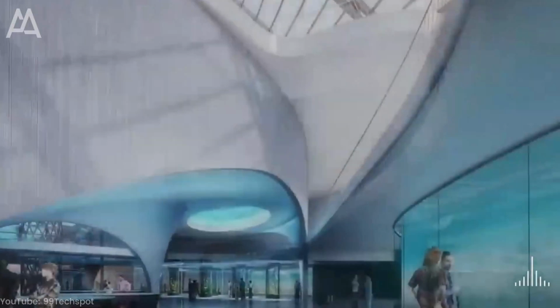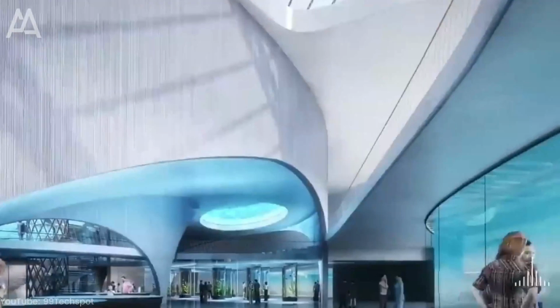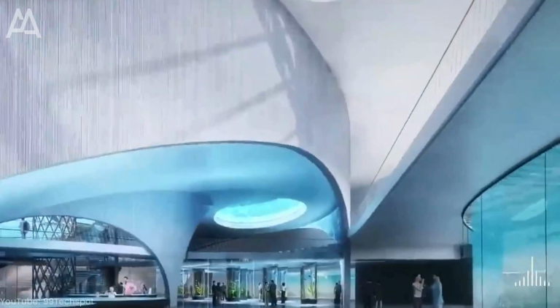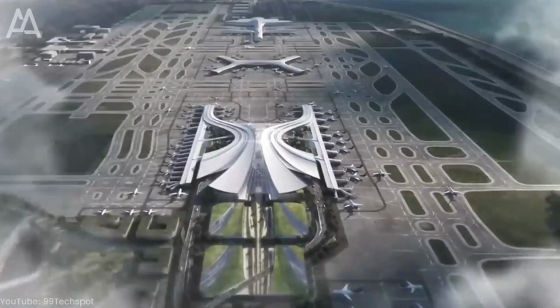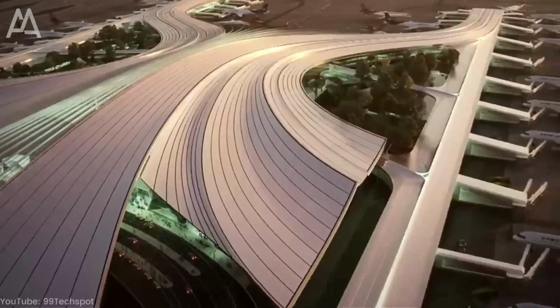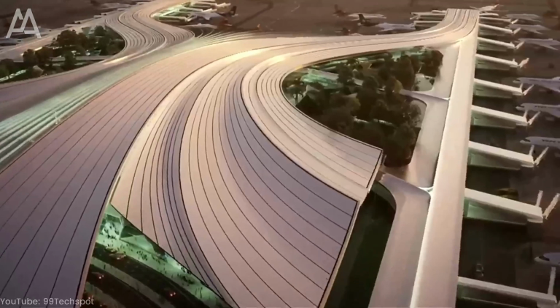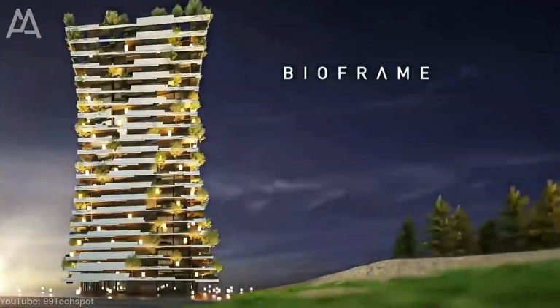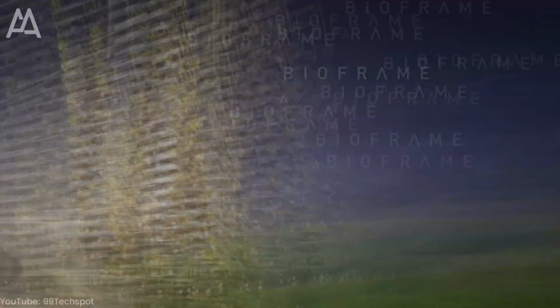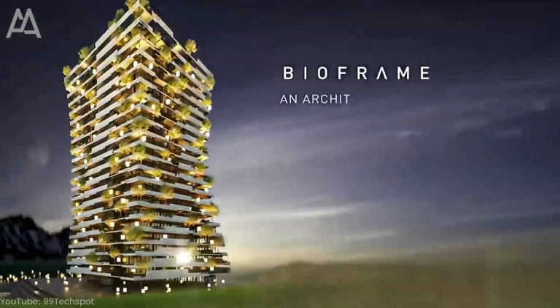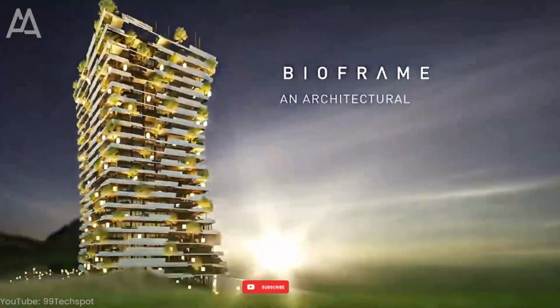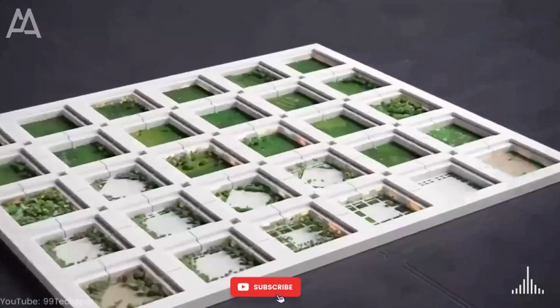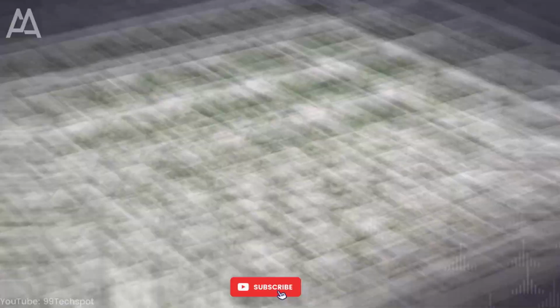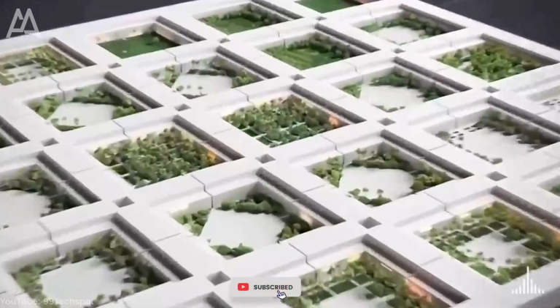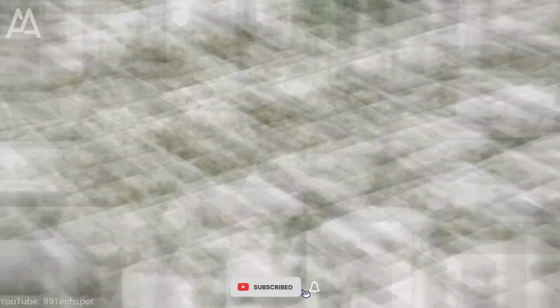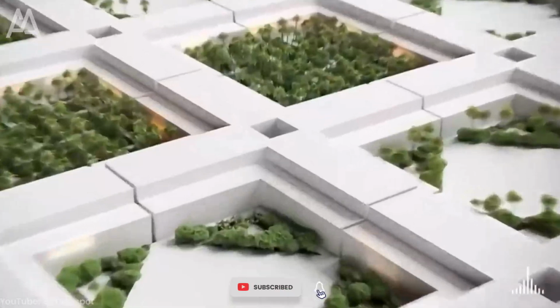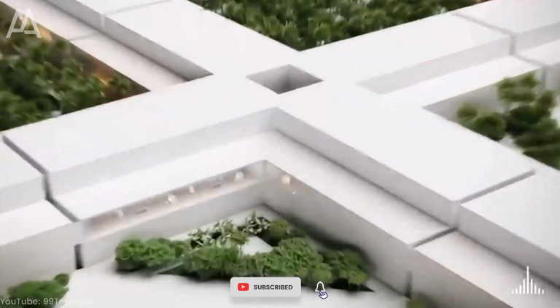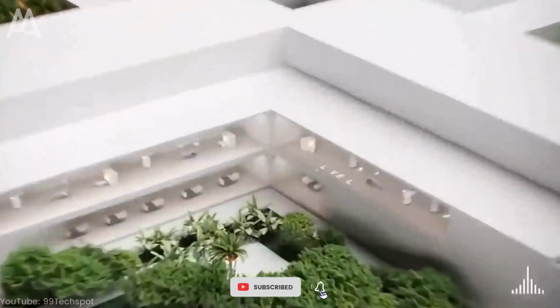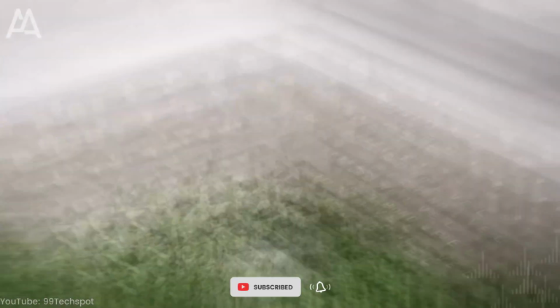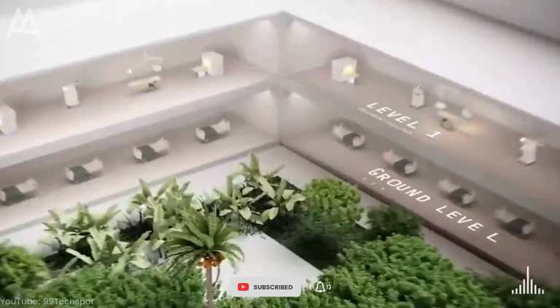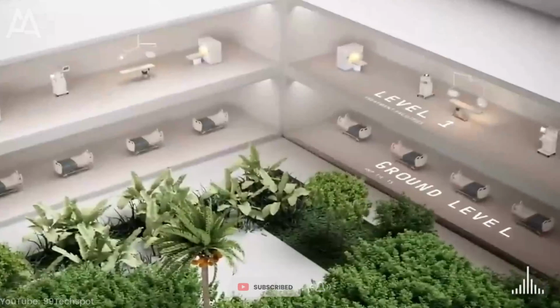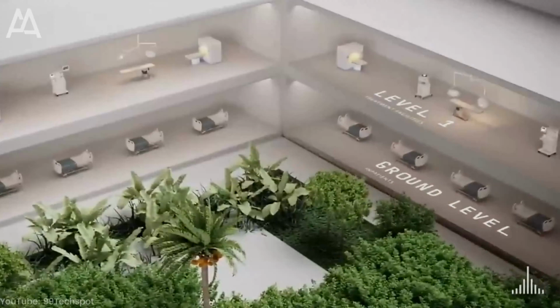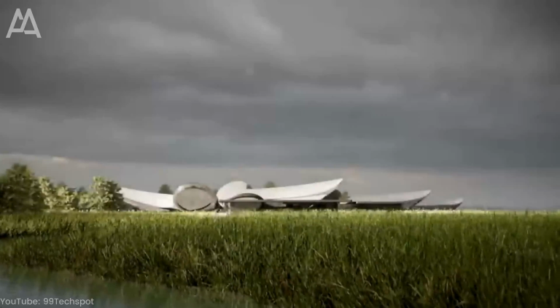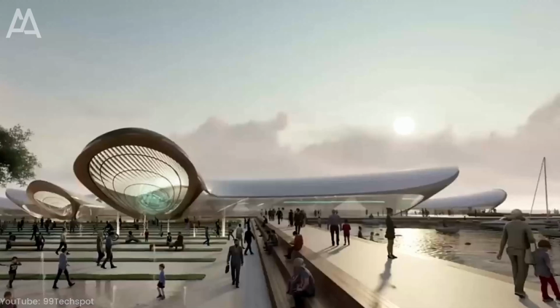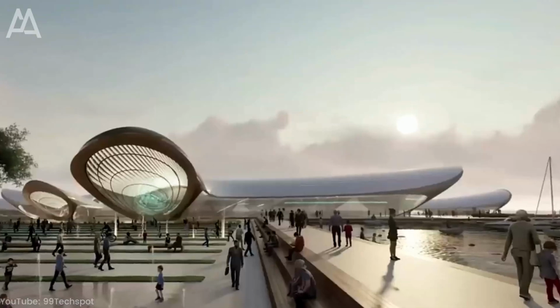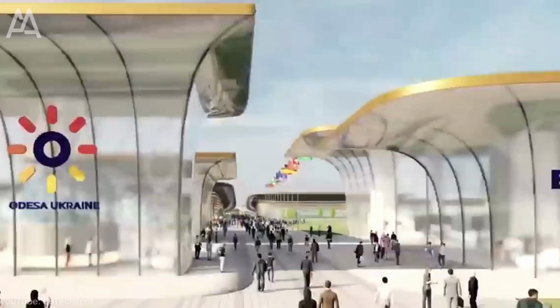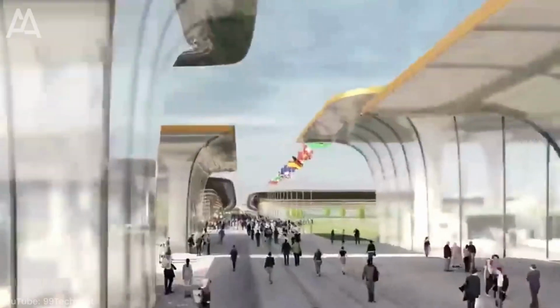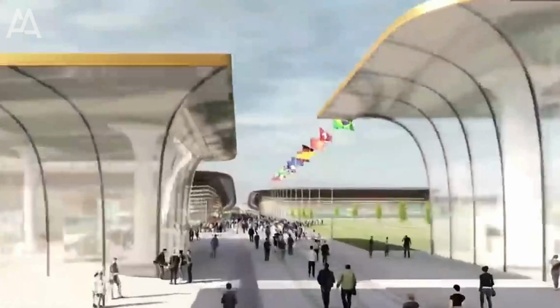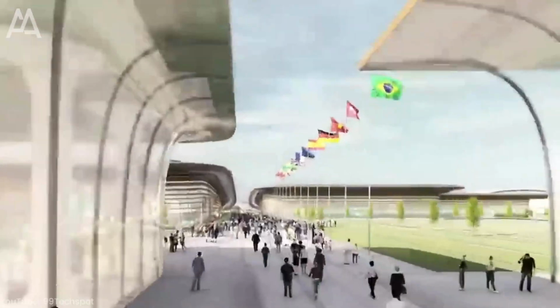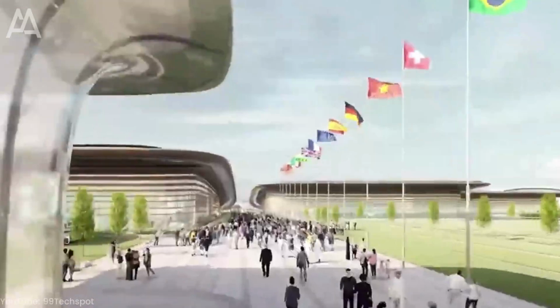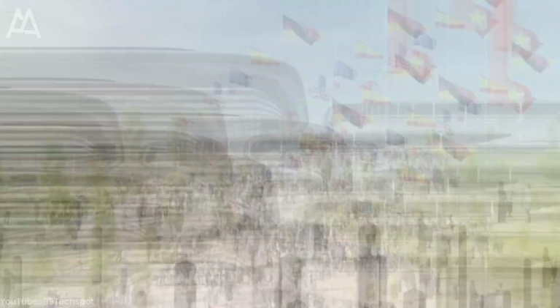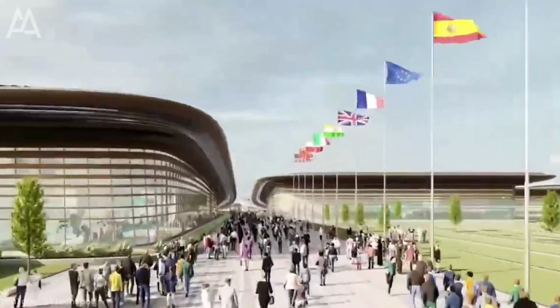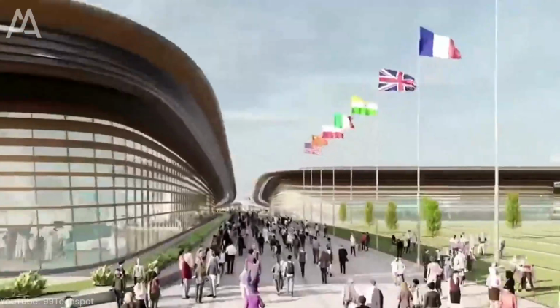VR and AR help architects and designers visualize their projects, improve communication with clients, and innovate in the industry. Today, we'll explain exactly what virtual and augmented reality are and how they work.